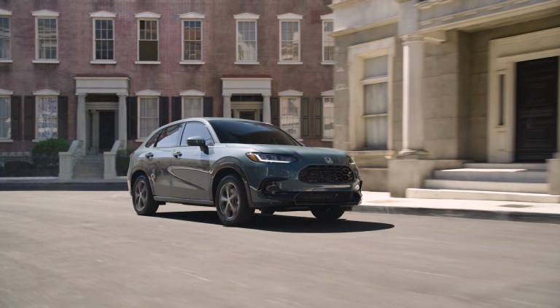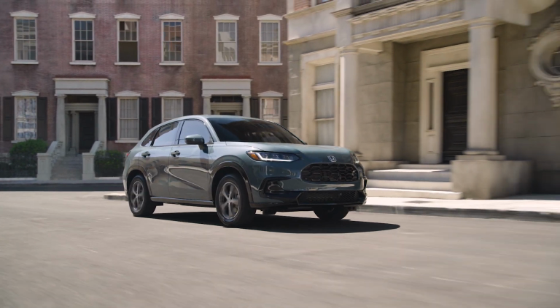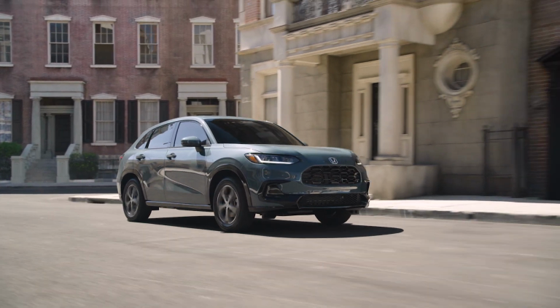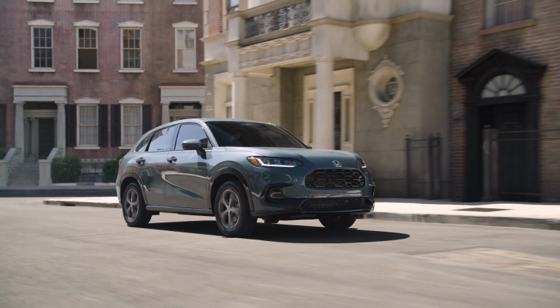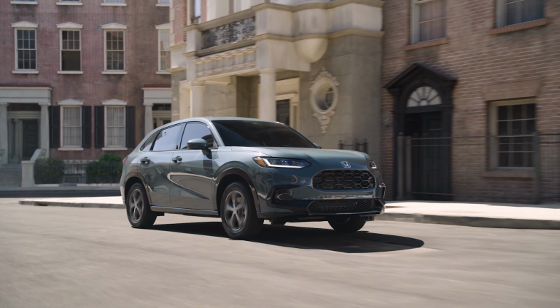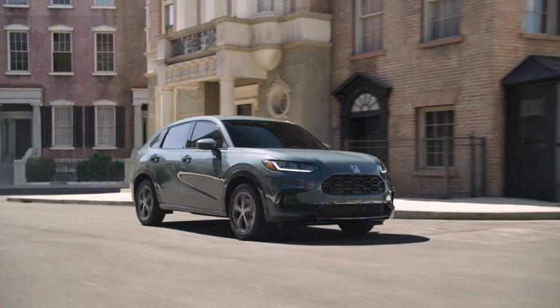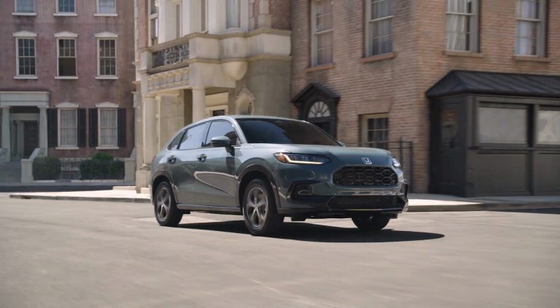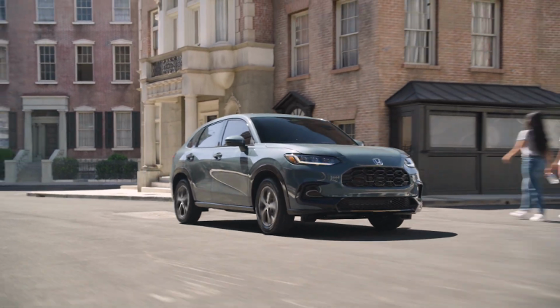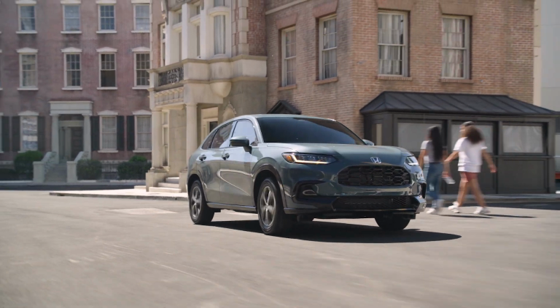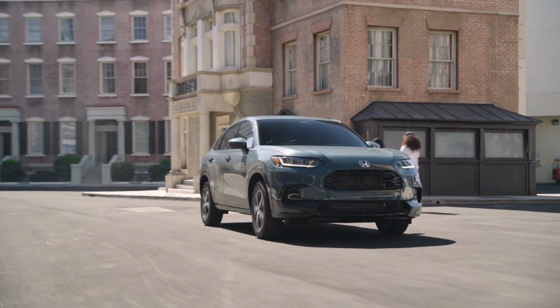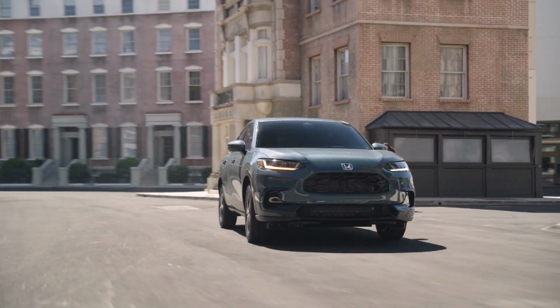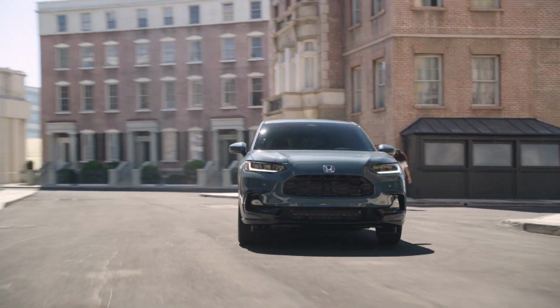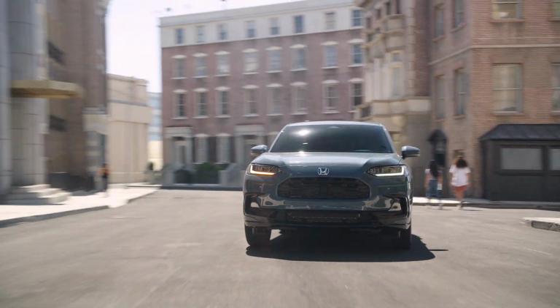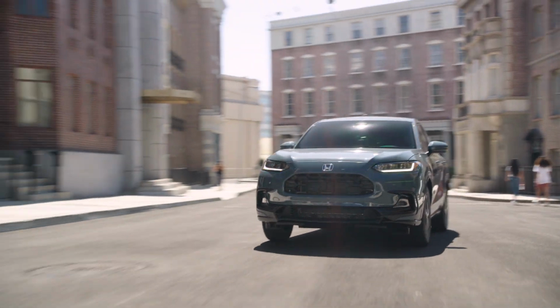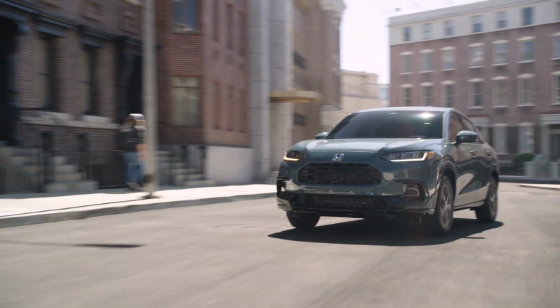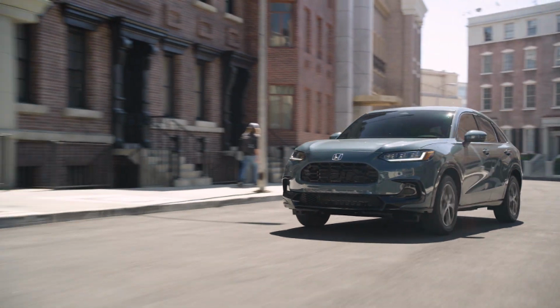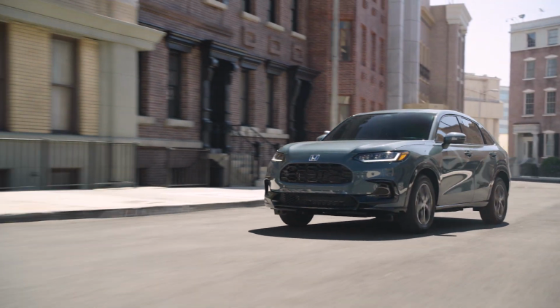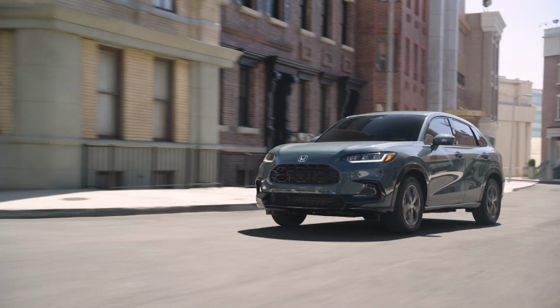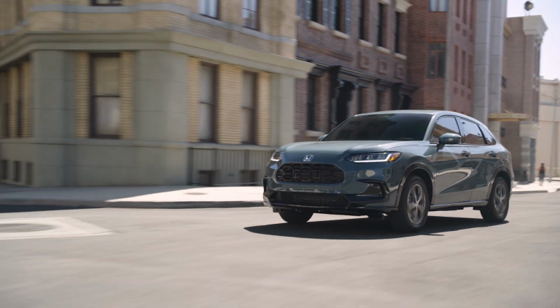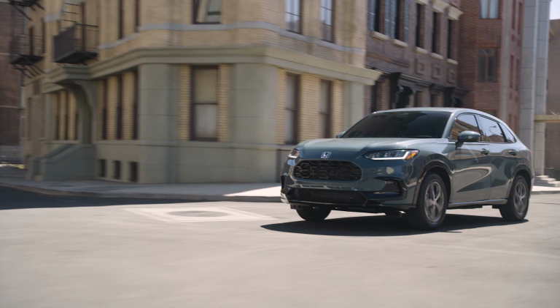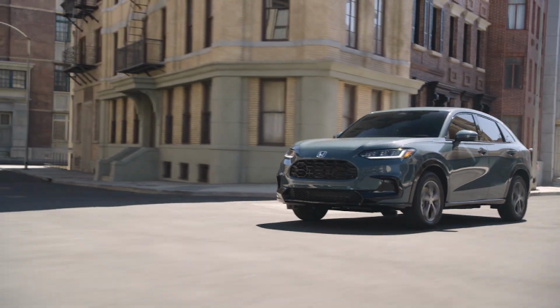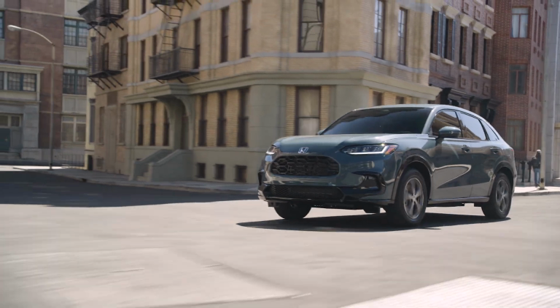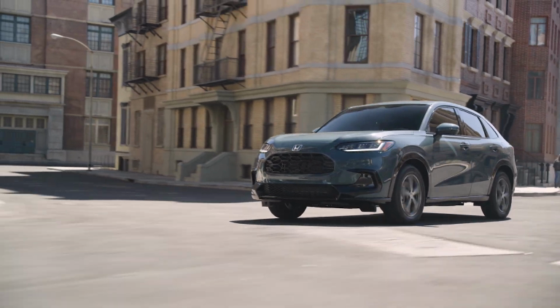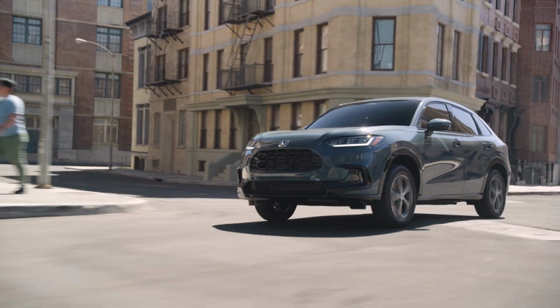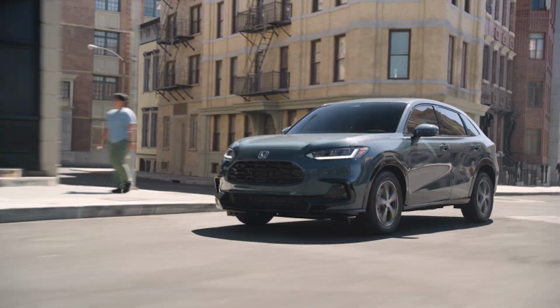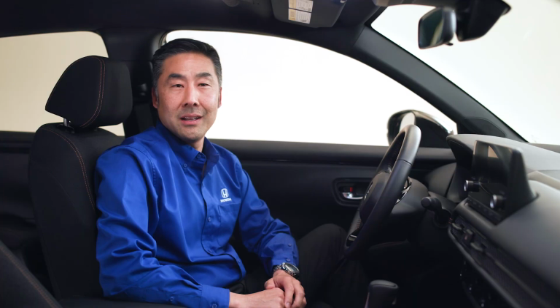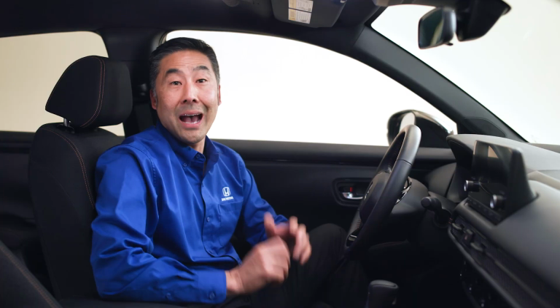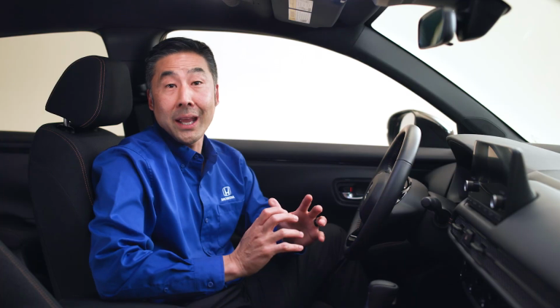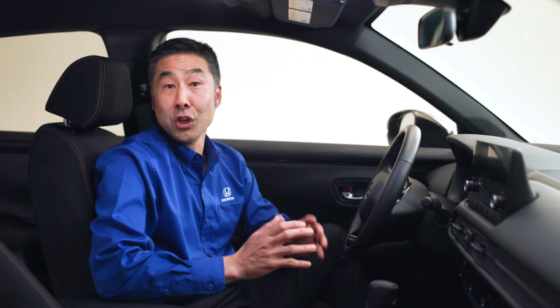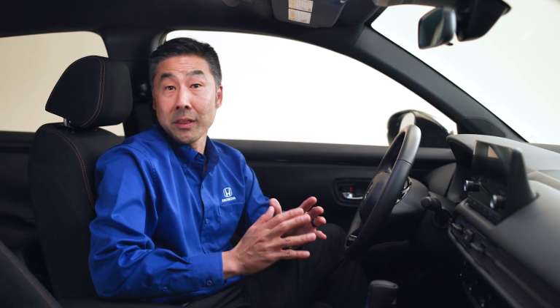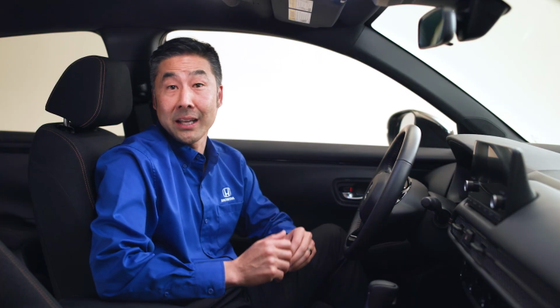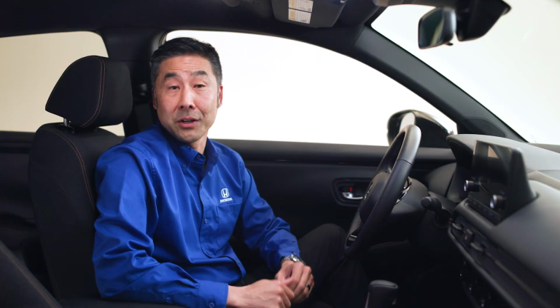We feature McPherson struts up front, and the rear suspension is mounted to a subframe, which isolates the bumps, vibration, and noises. That way you don't feel them inside the vehicle.